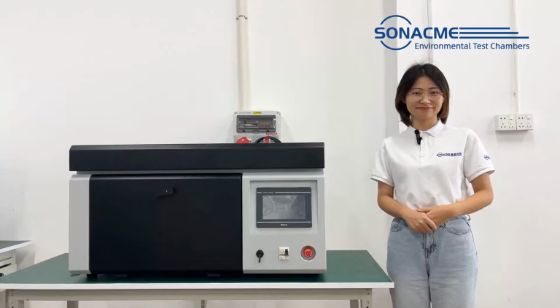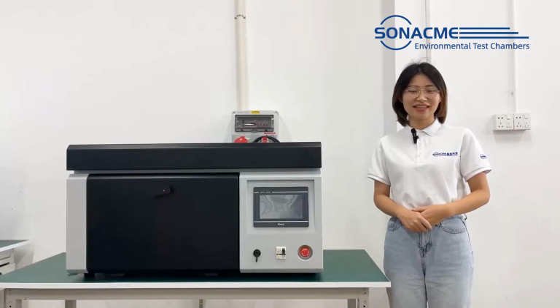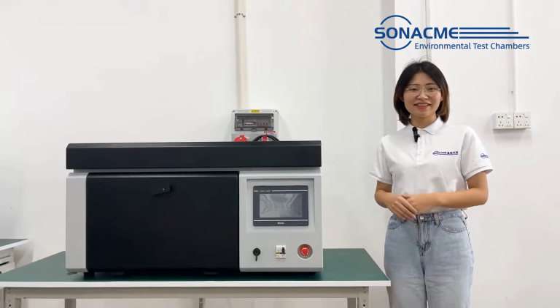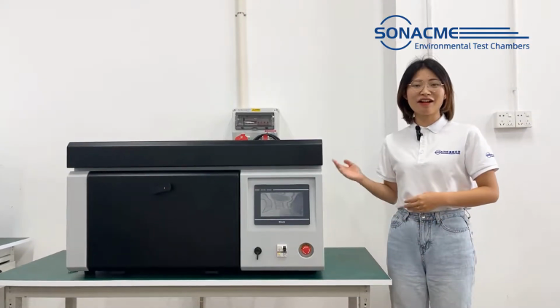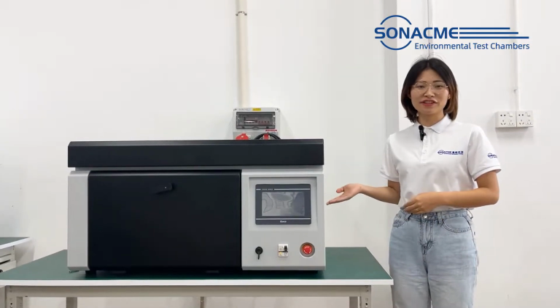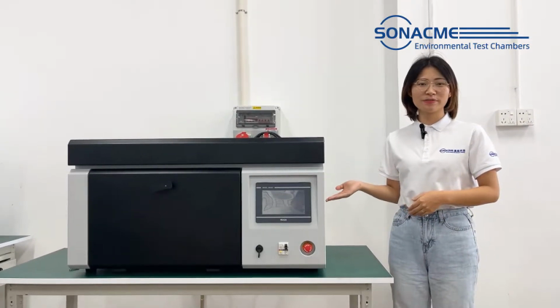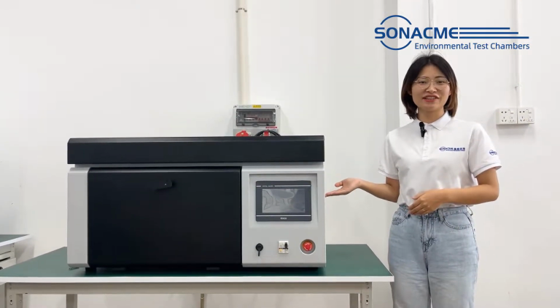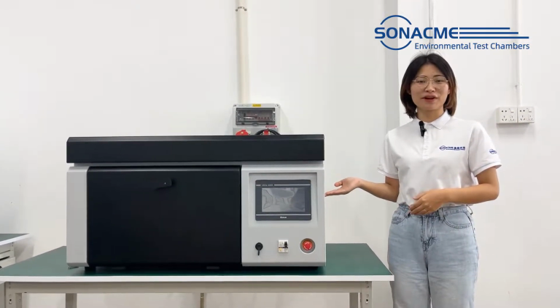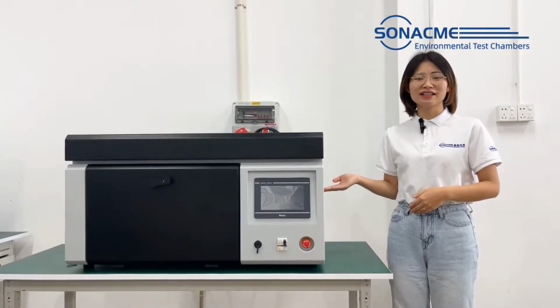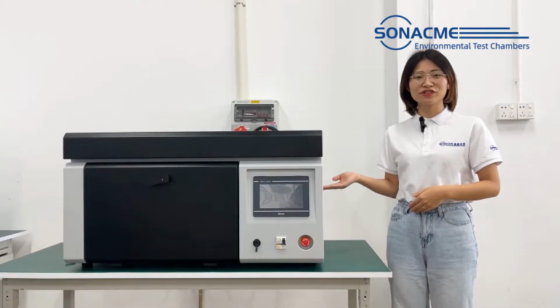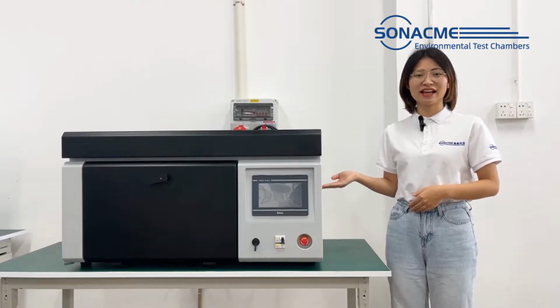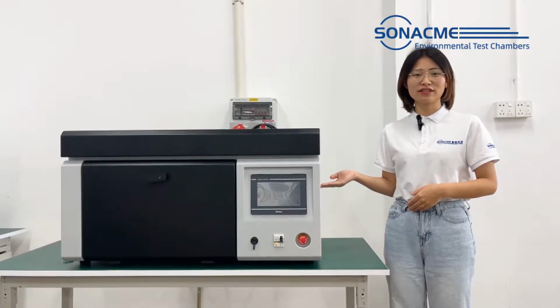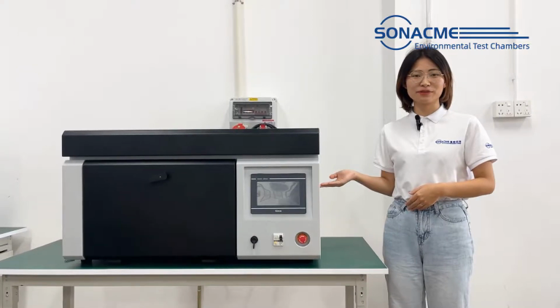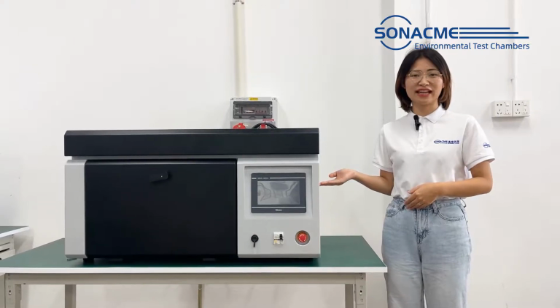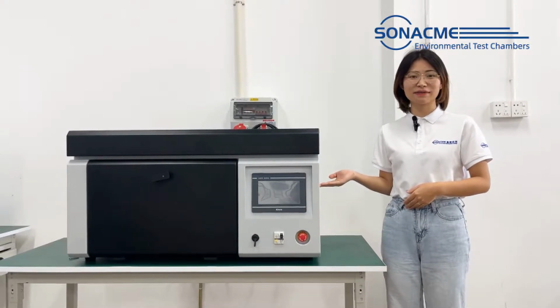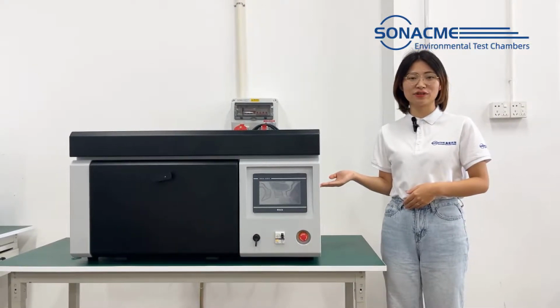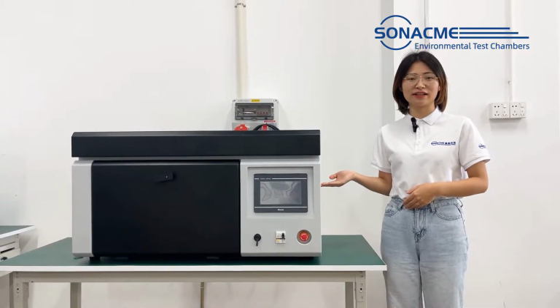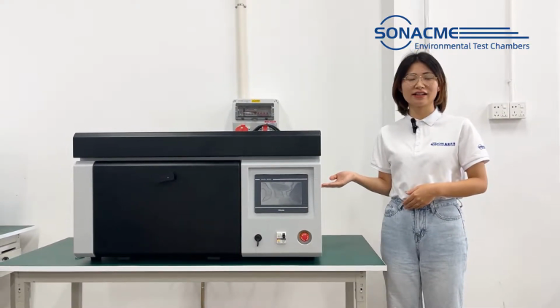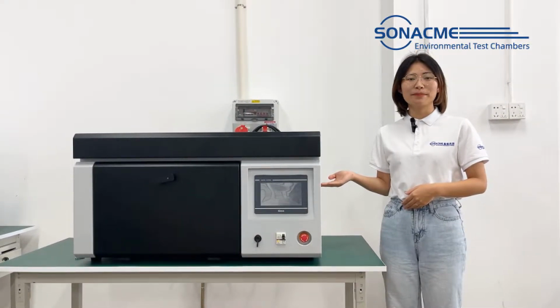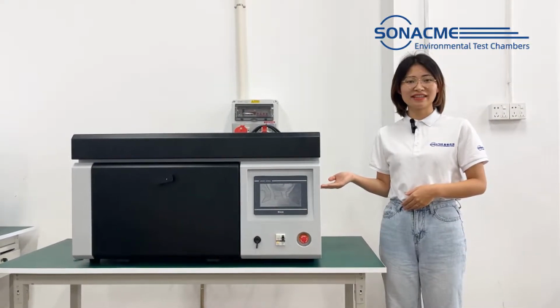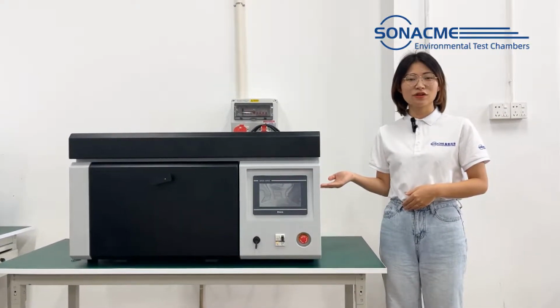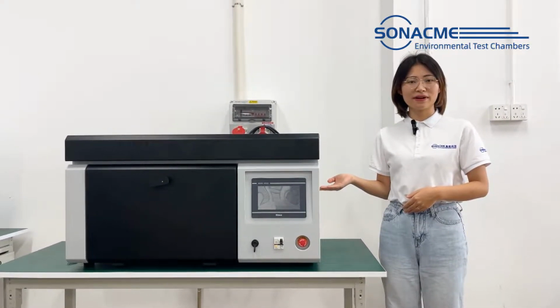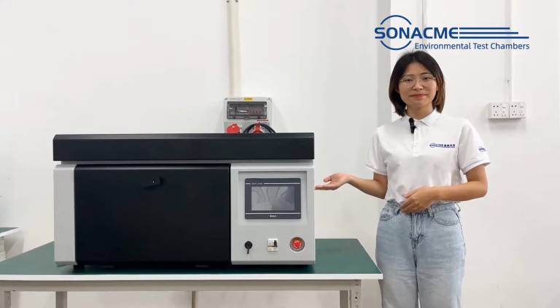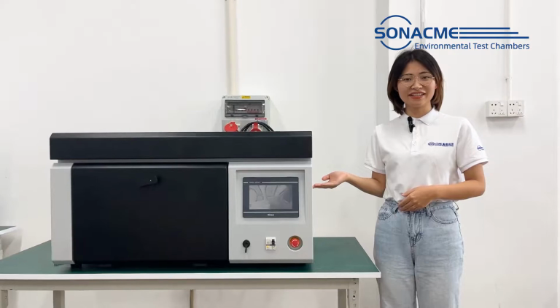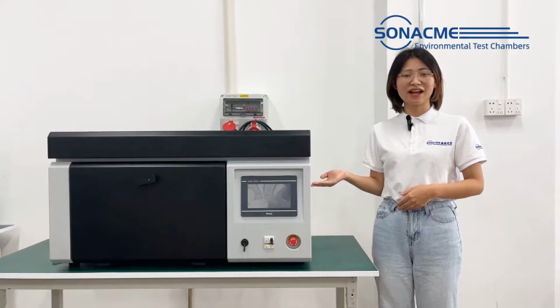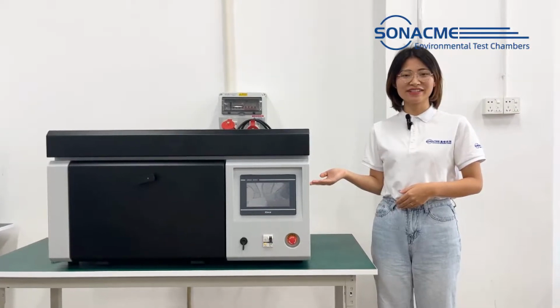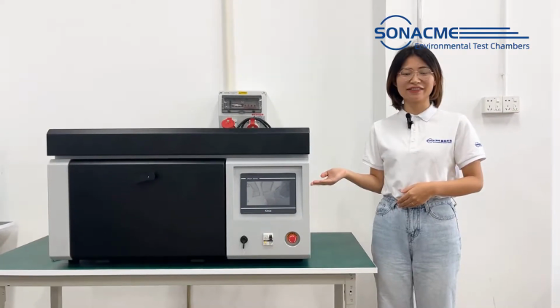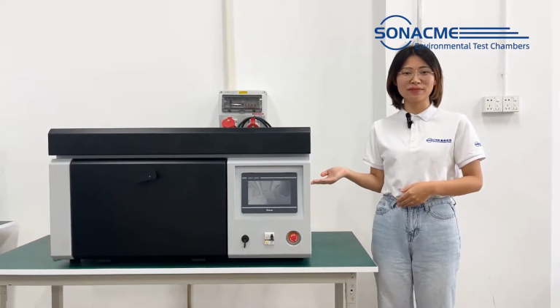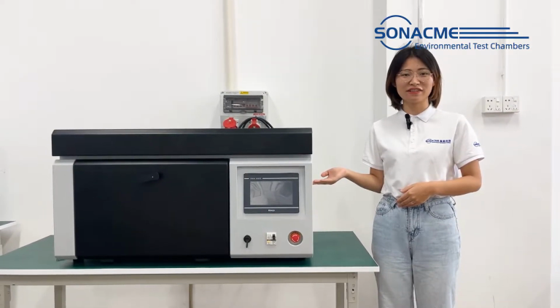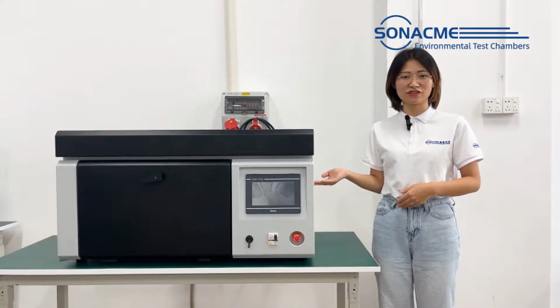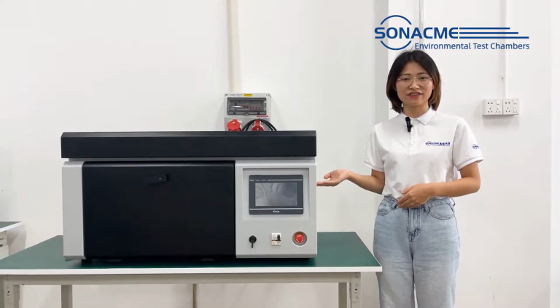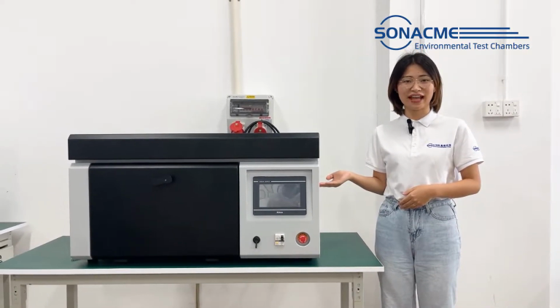This is our benchtop ZLAN chamber, specially designed for laboratory testing materials like plastic, rubber, paintings, coatings, and automotive industry agent tests.